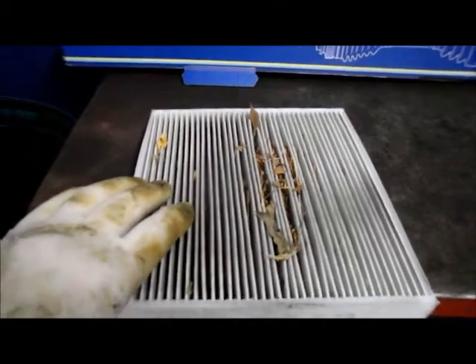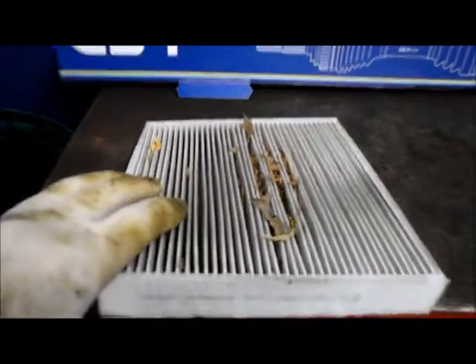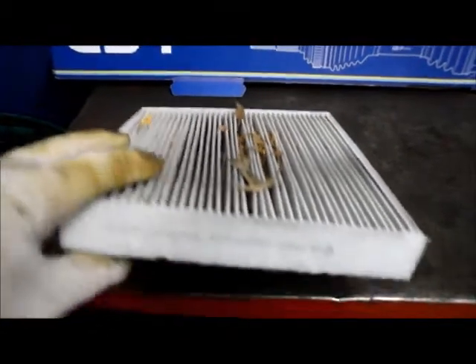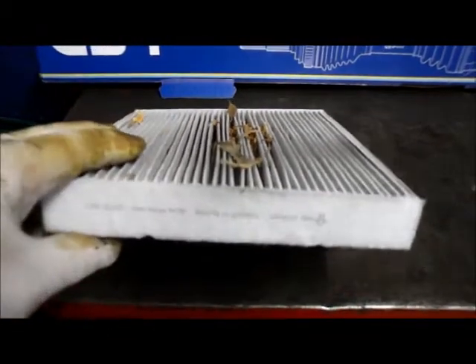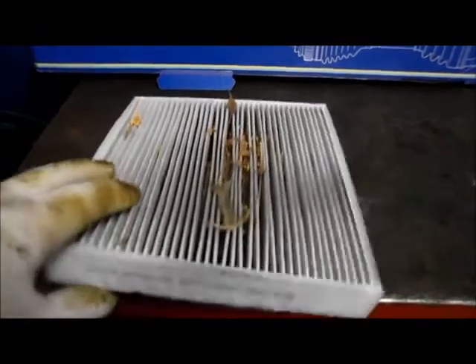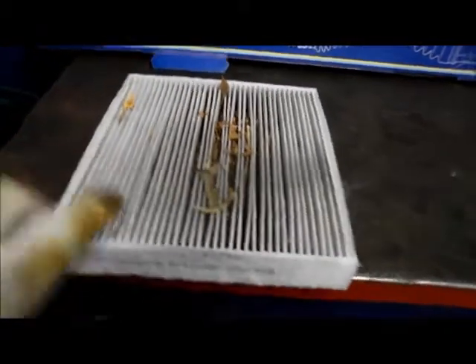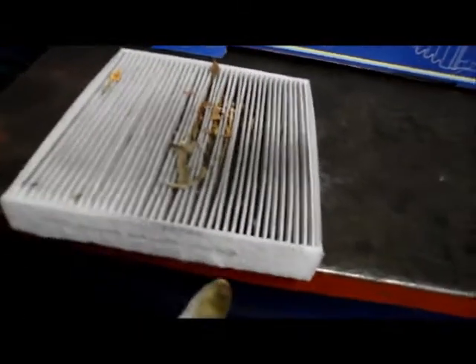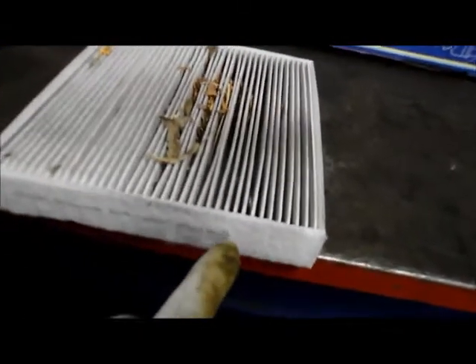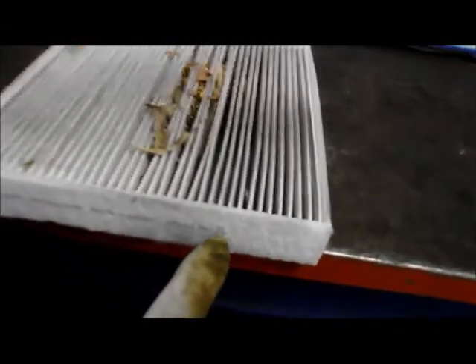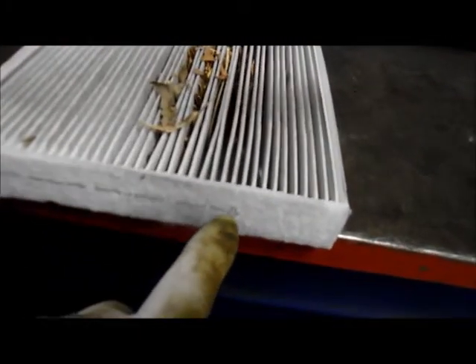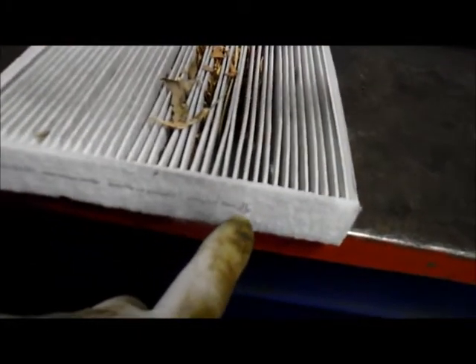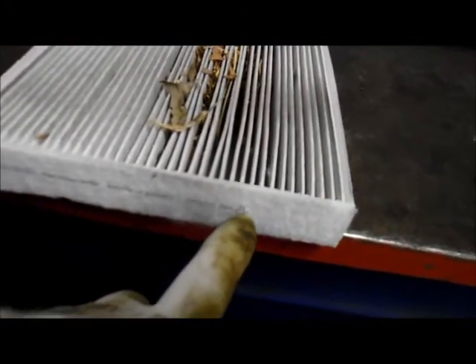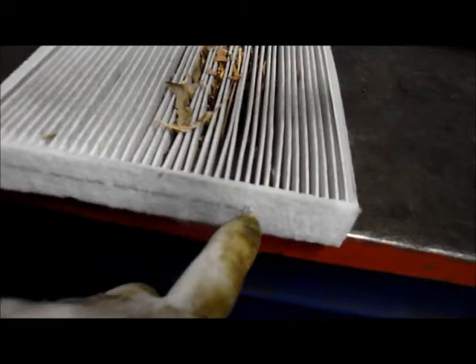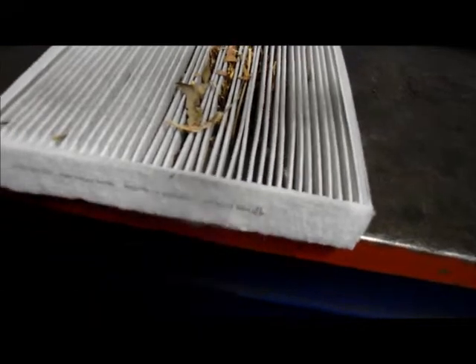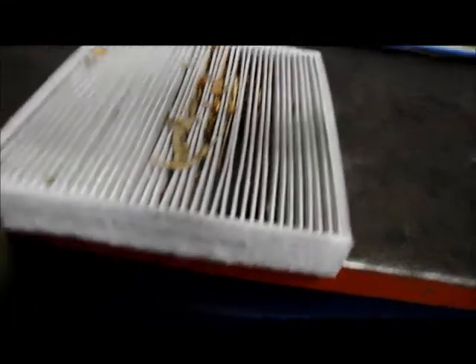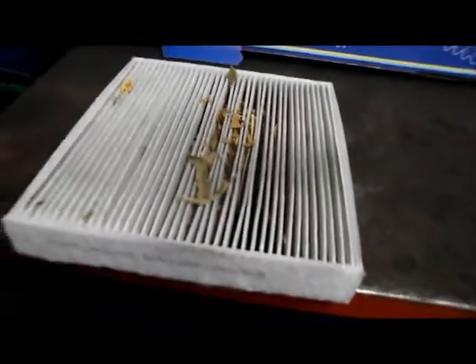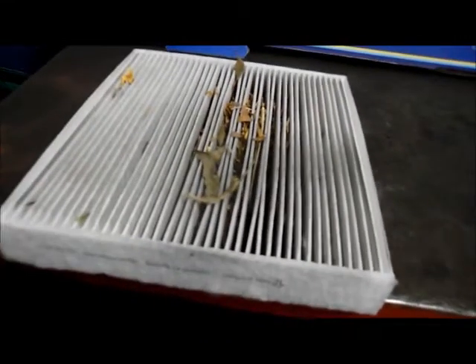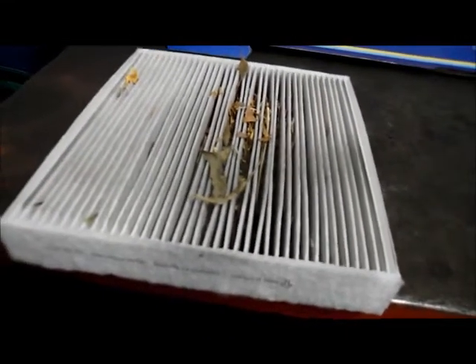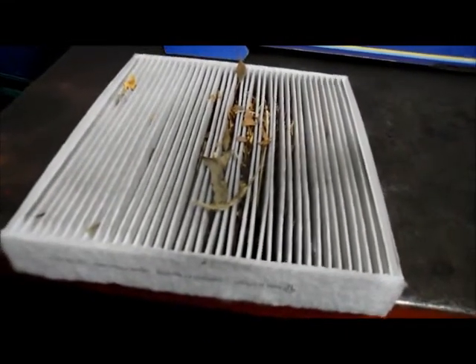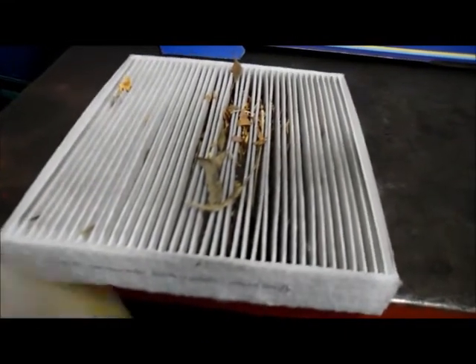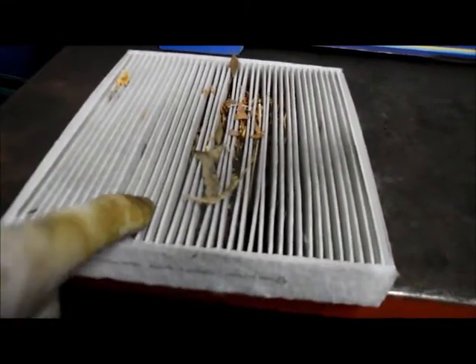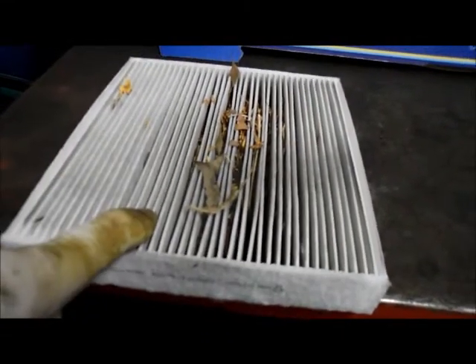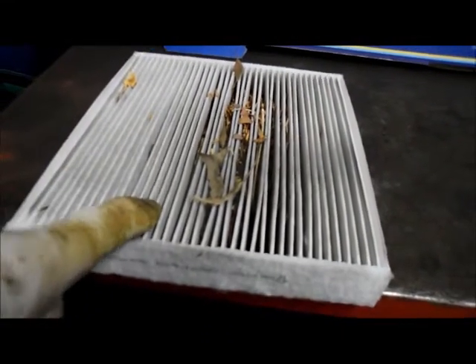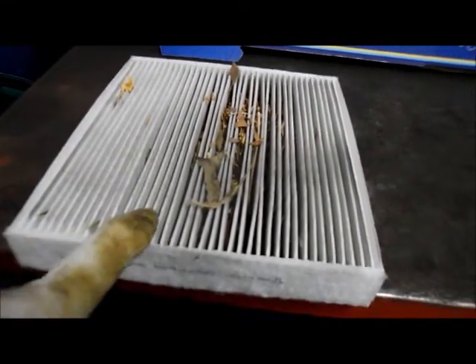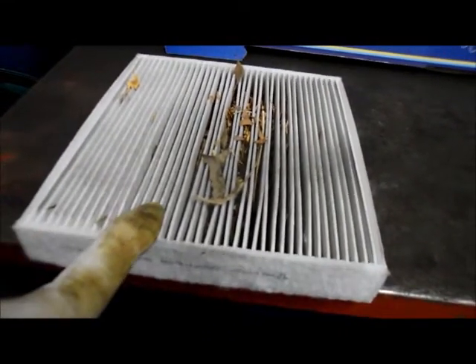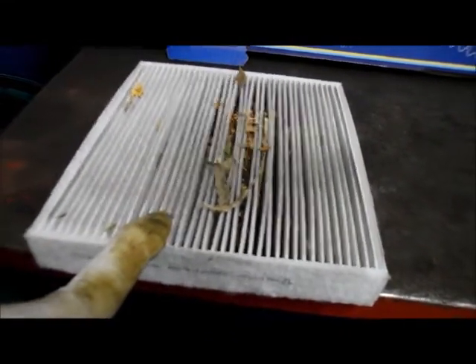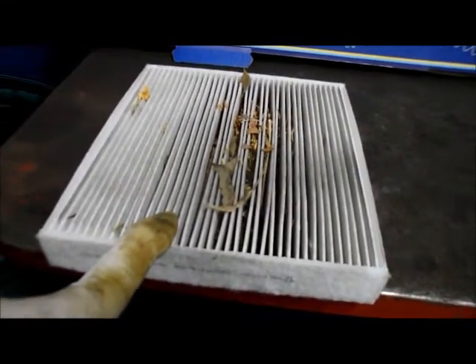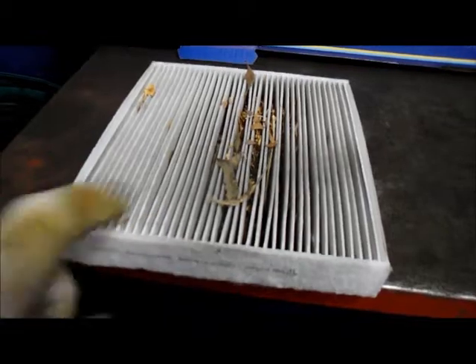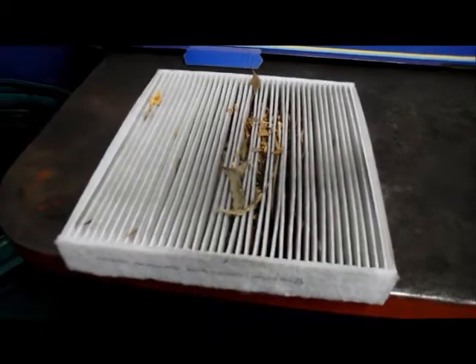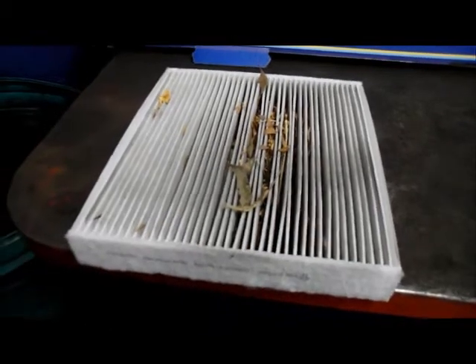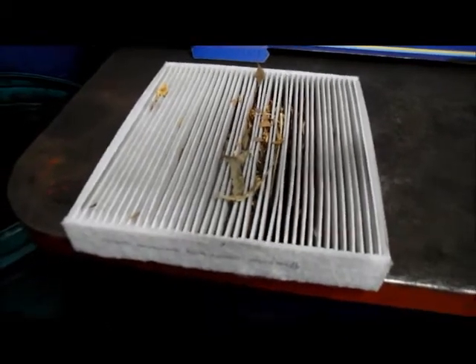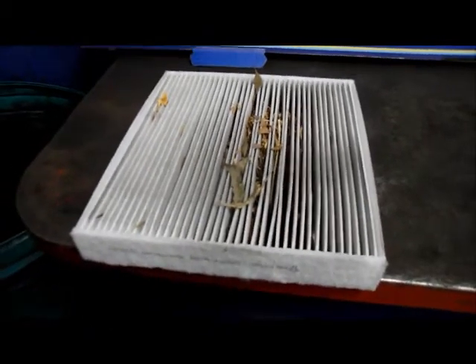So let's grab the new one and put it back in. Remember, these filters are directional — you'll have an arrow facing down, and that's the direction the airflow is going to go. Let's get the new one and throw it in there and wrap this job up.